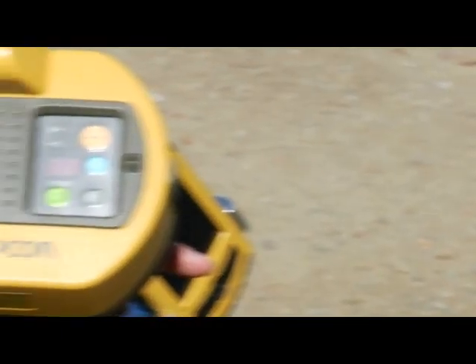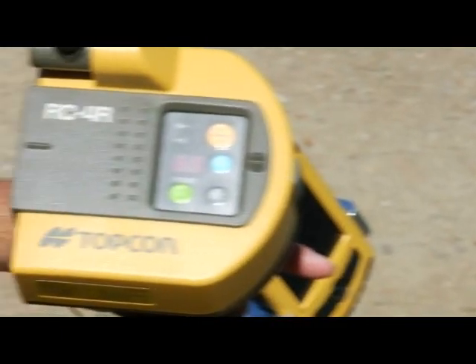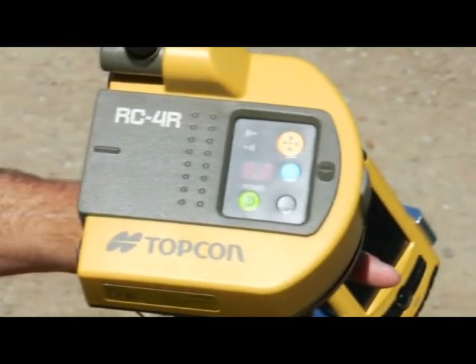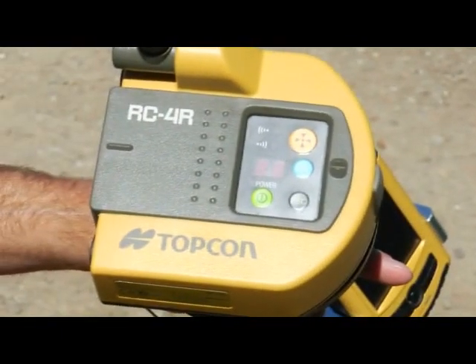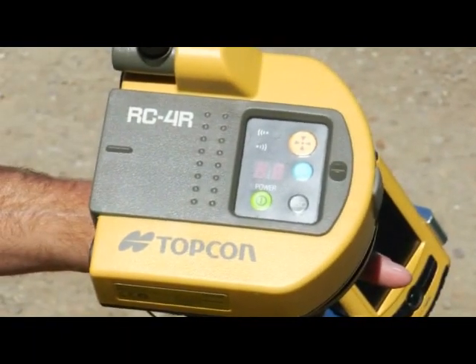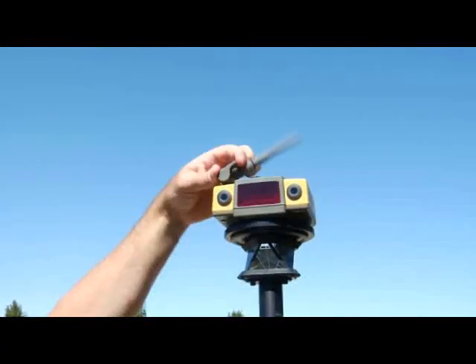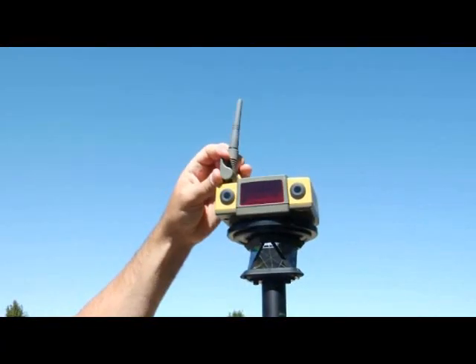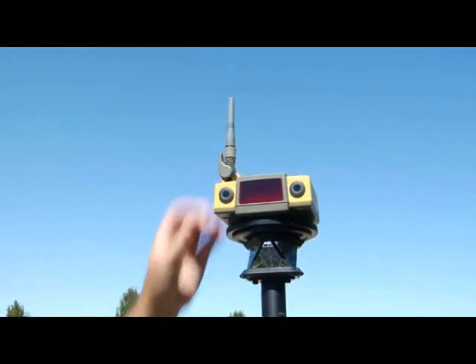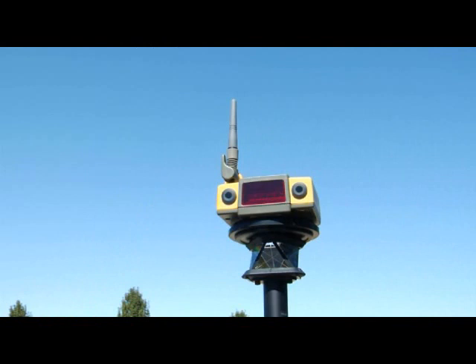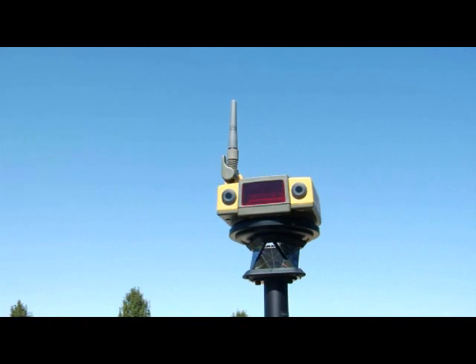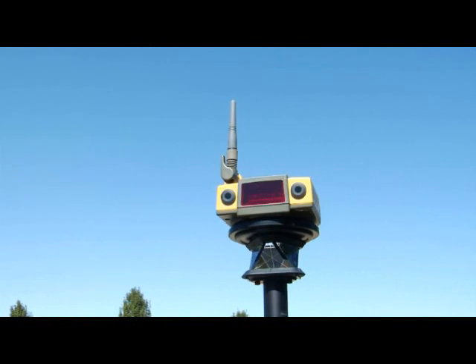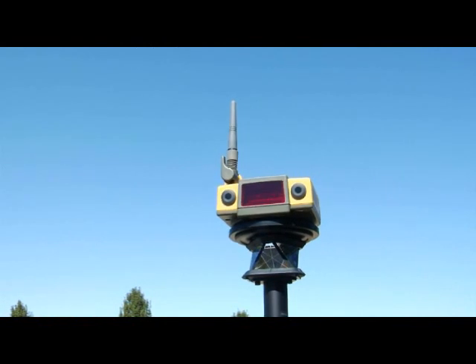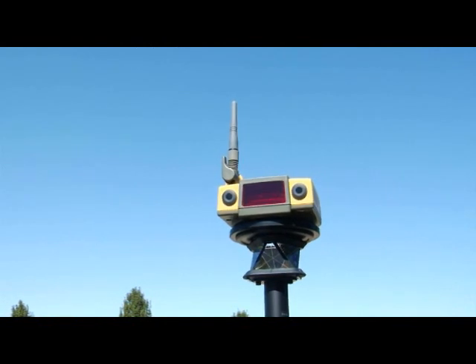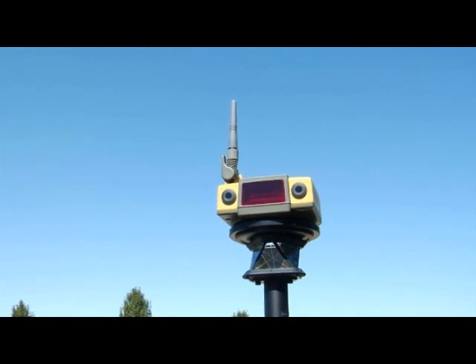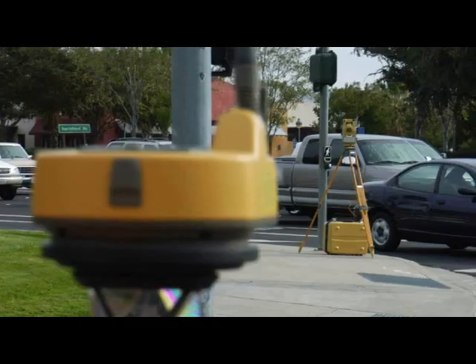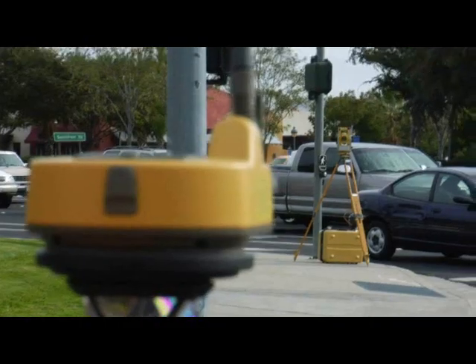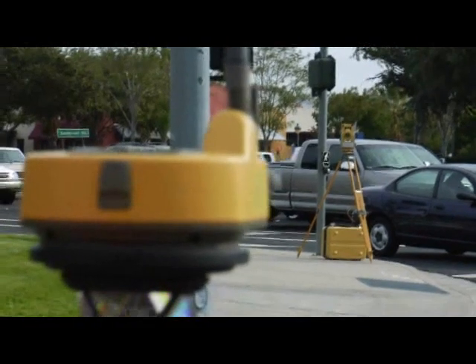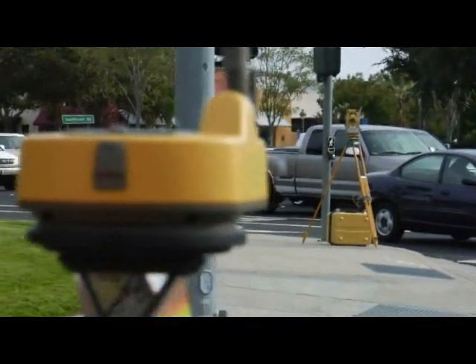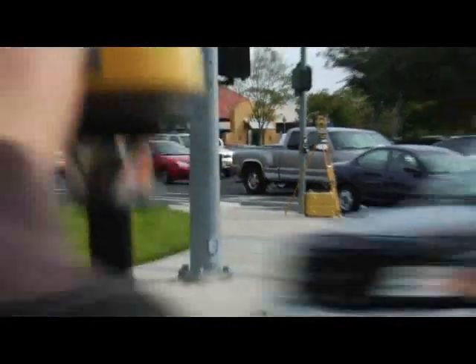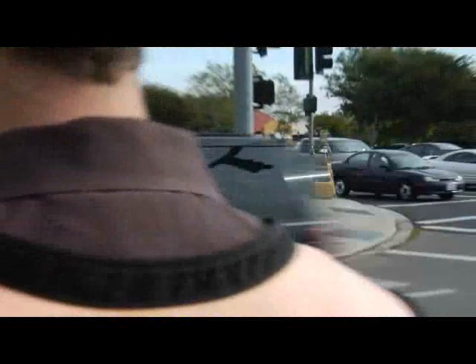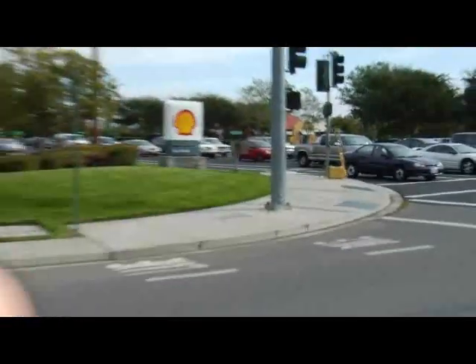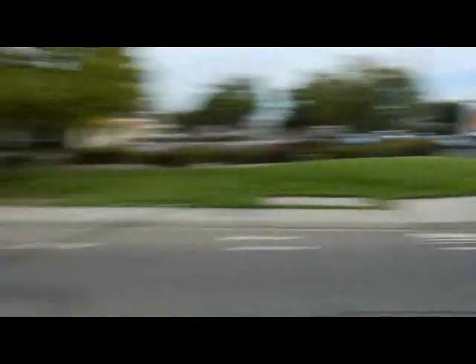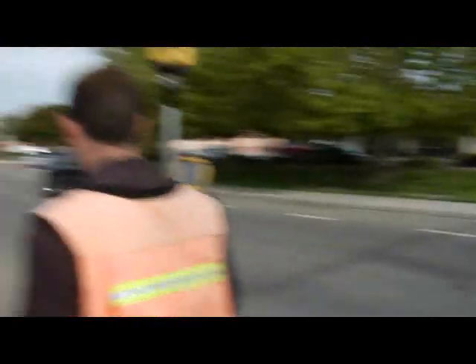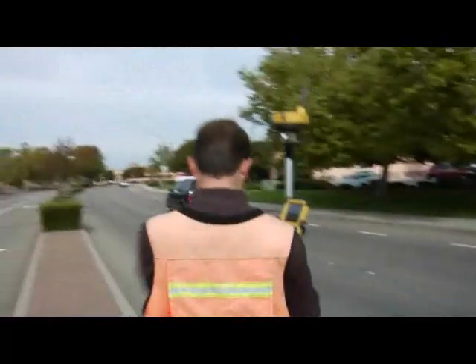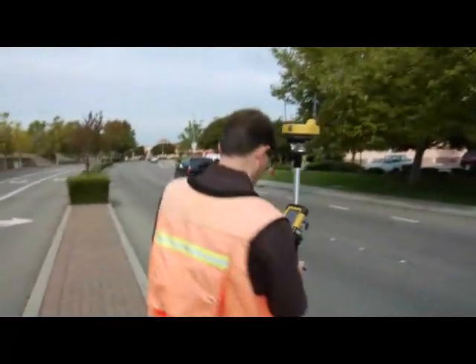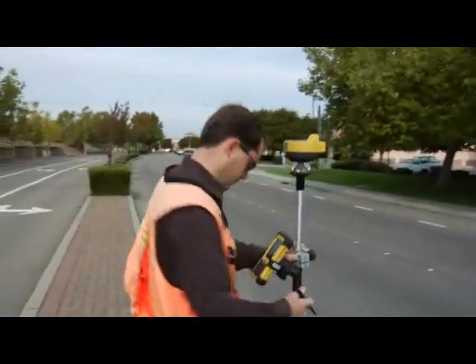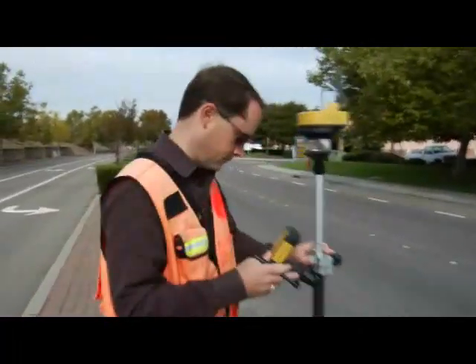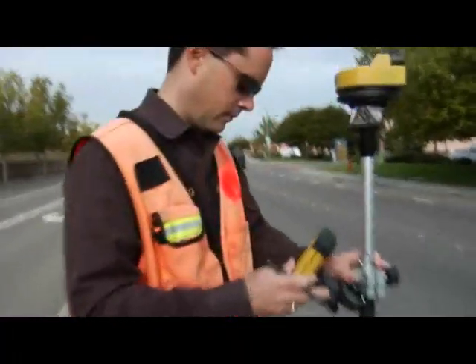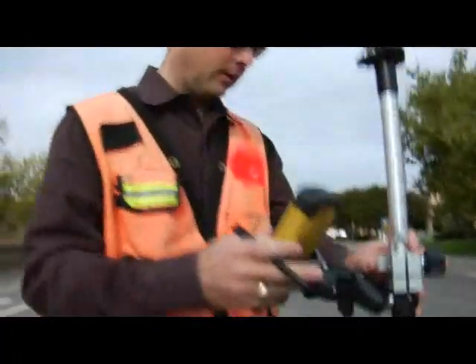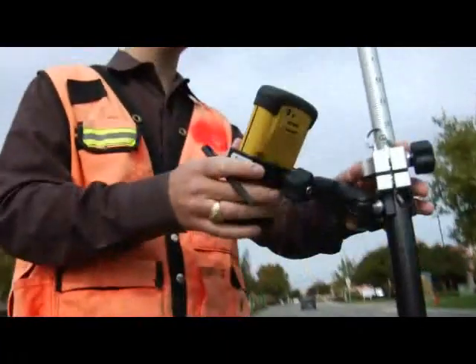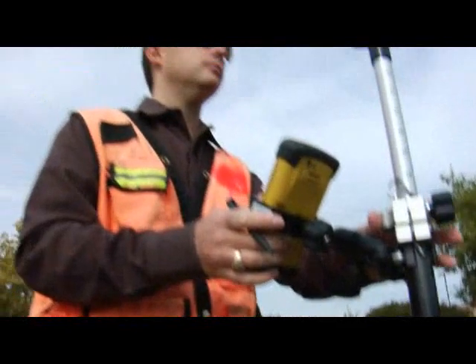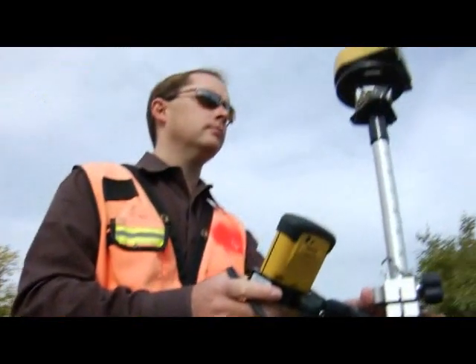The RC4 remote now incorporates TopCon's interference-free radio for robust data communication with the QS, thus allowing any choice of field controller. All TopCon field controllers can connect to the RC4 via Bluetooth wireless.